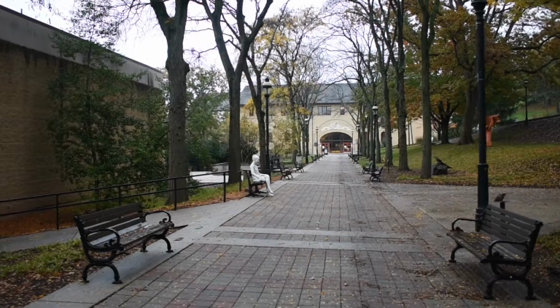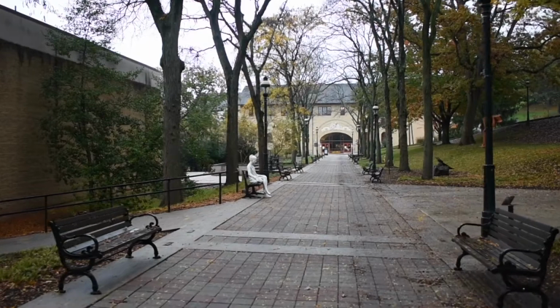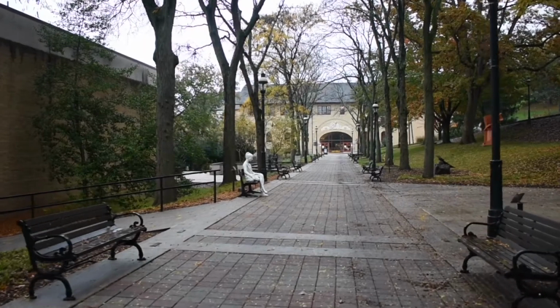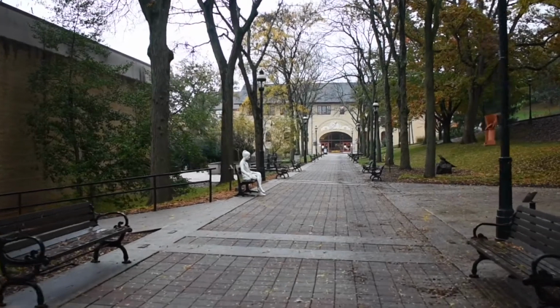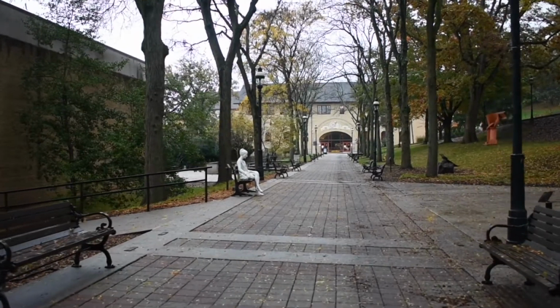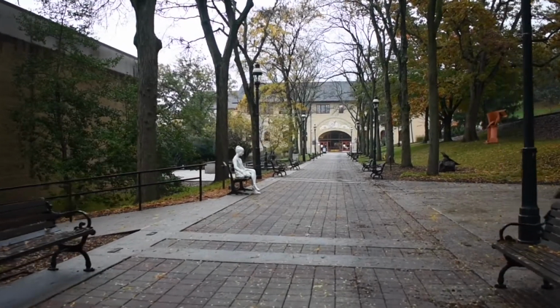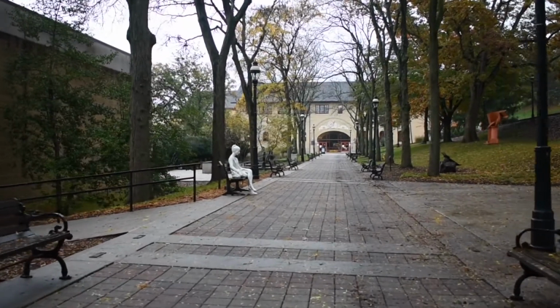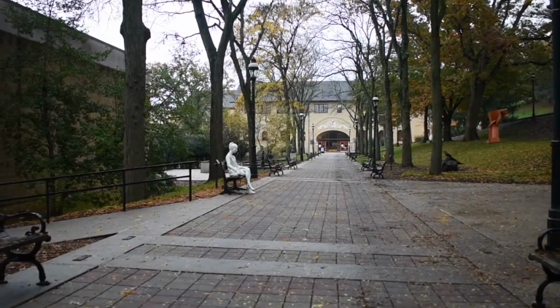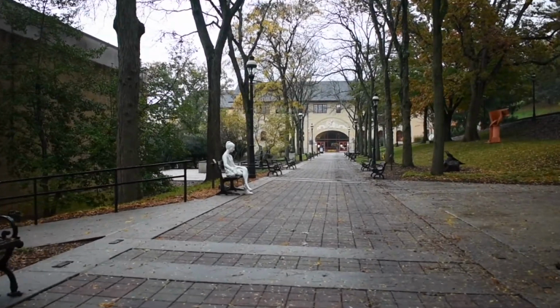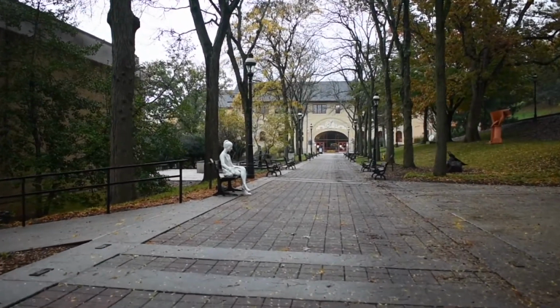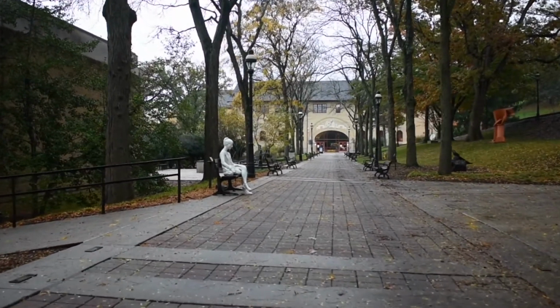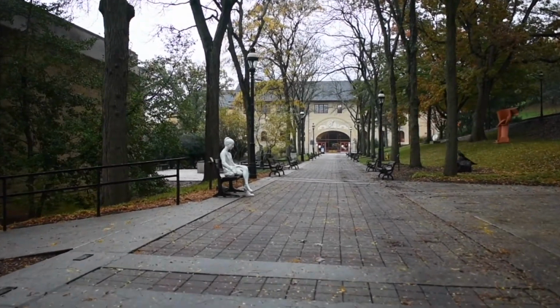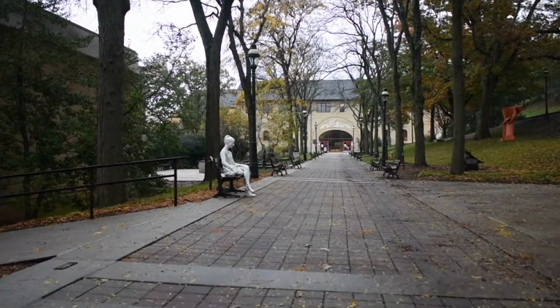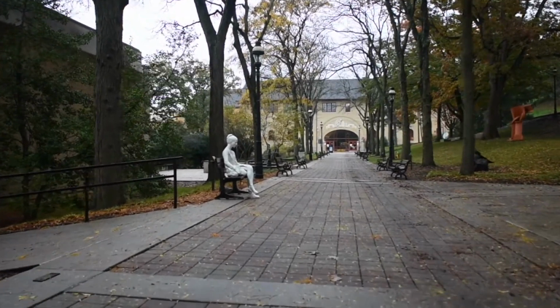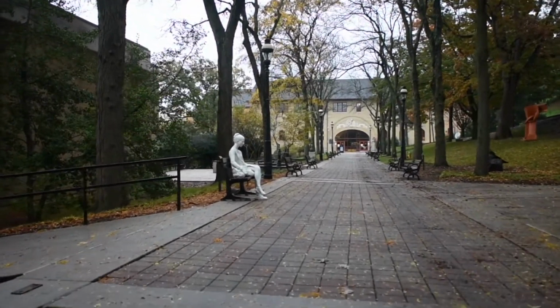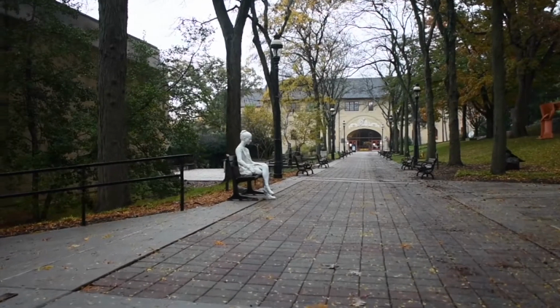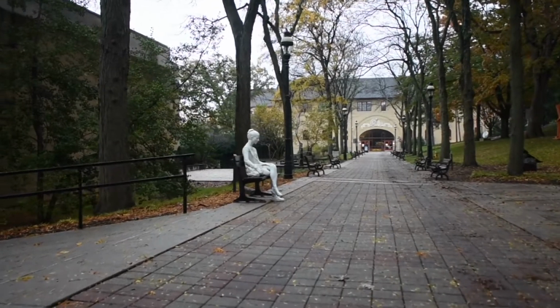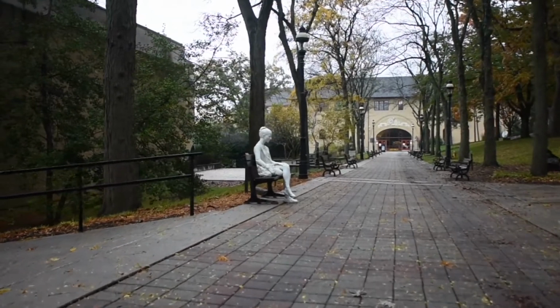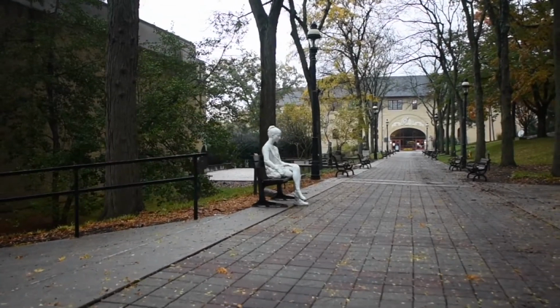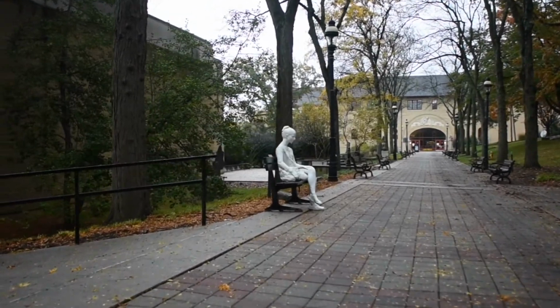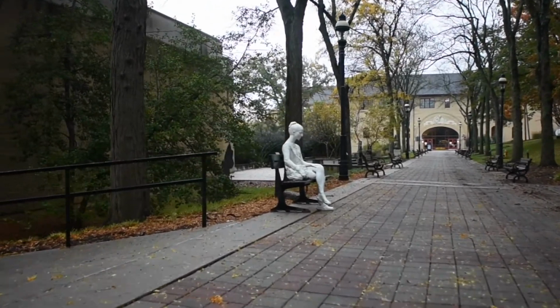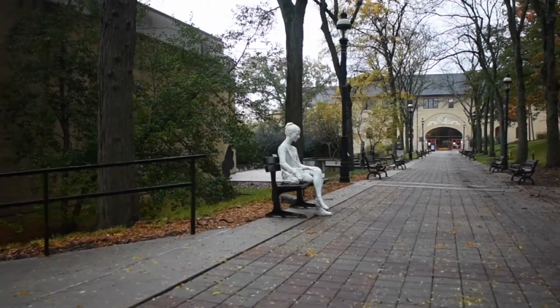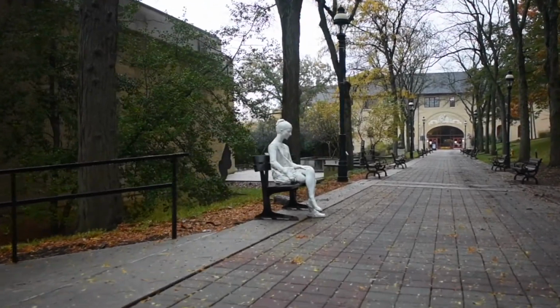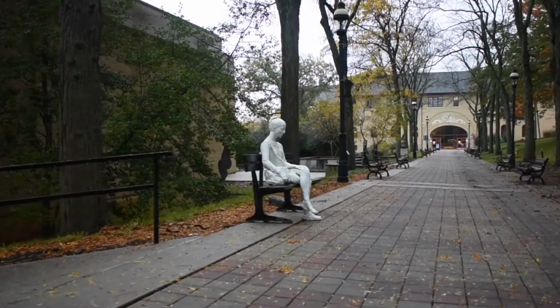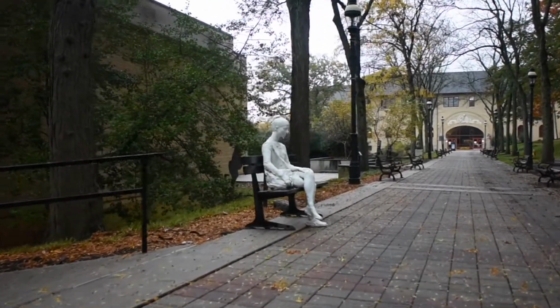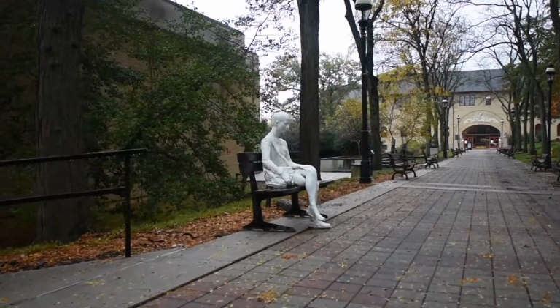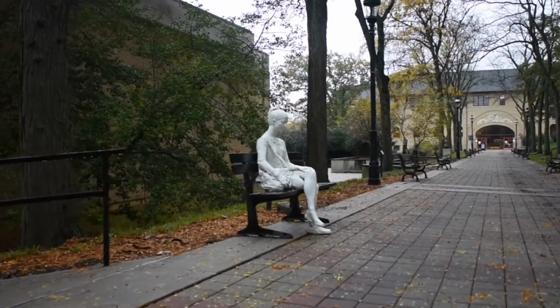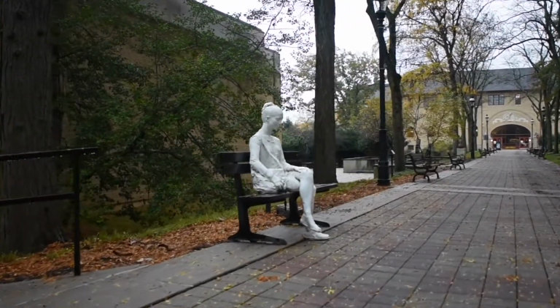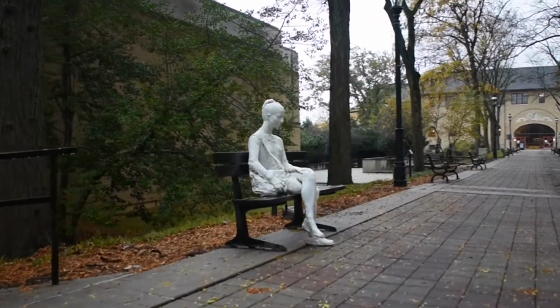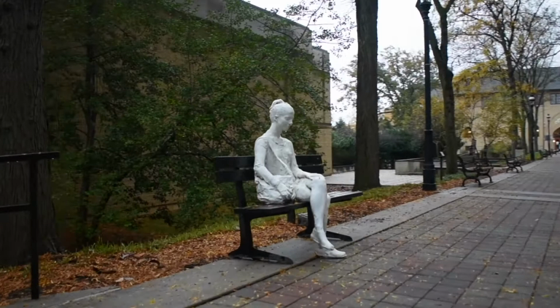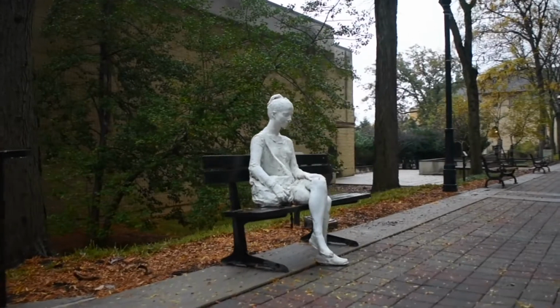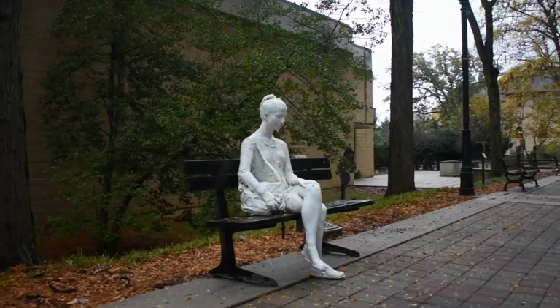Walking down Memorial Drive, in the center of Lehigh University's campus, one might see a woman sitting on one of the many benches that line the walkway. This woman isn't a student, but instead a work of art.